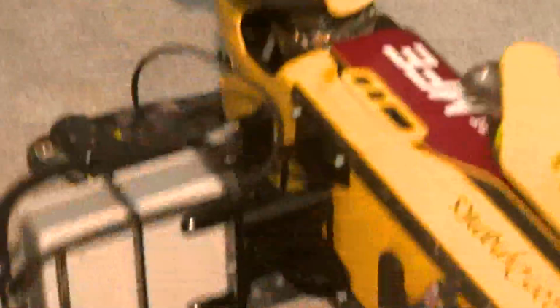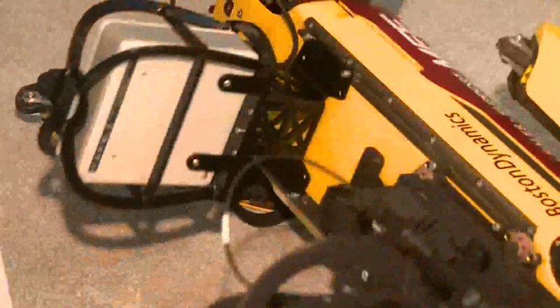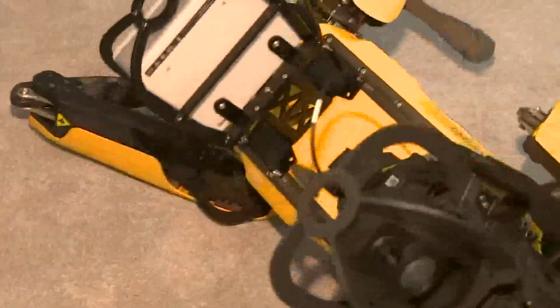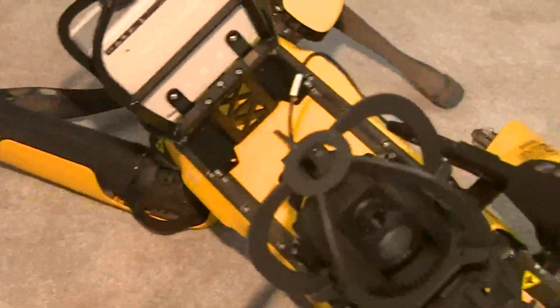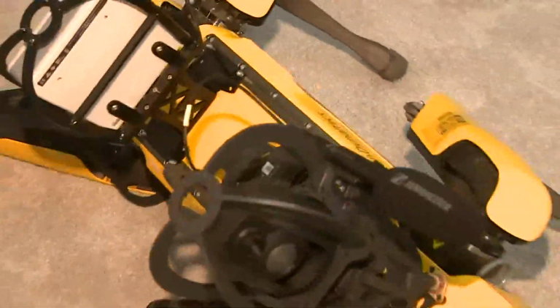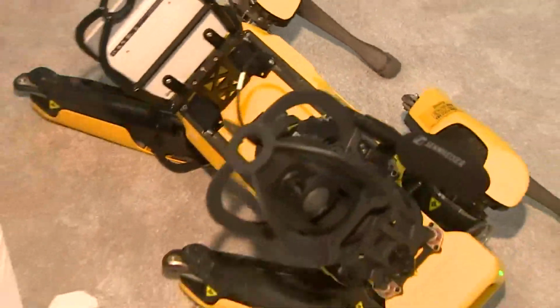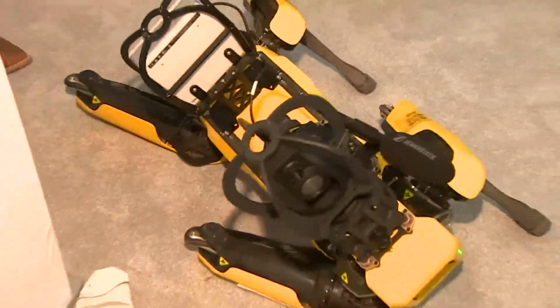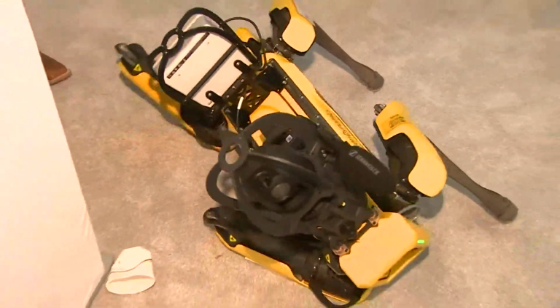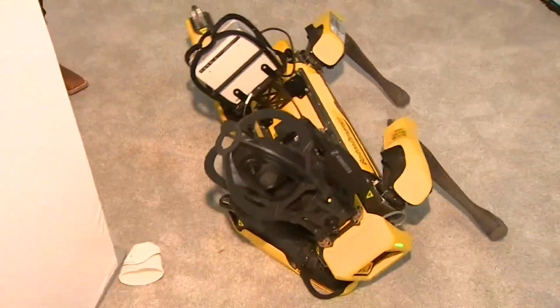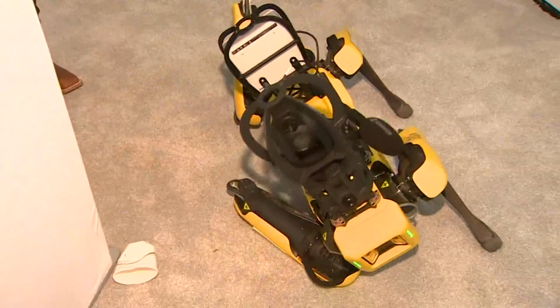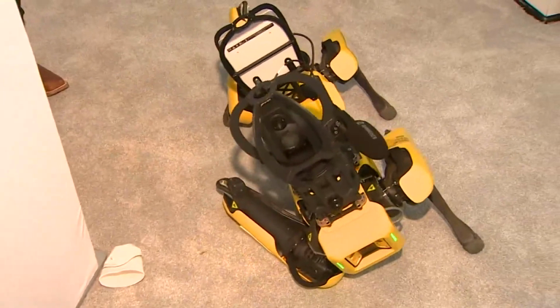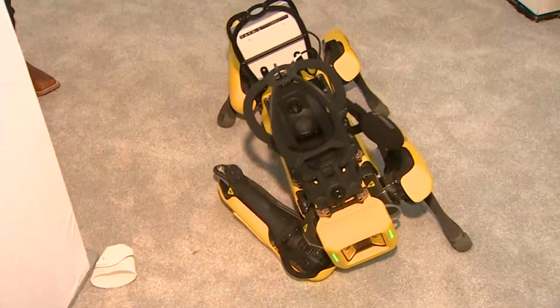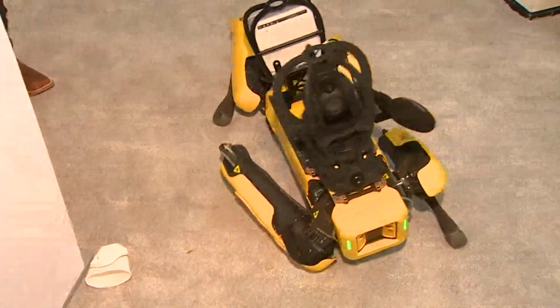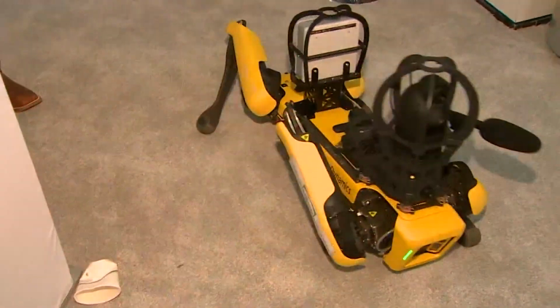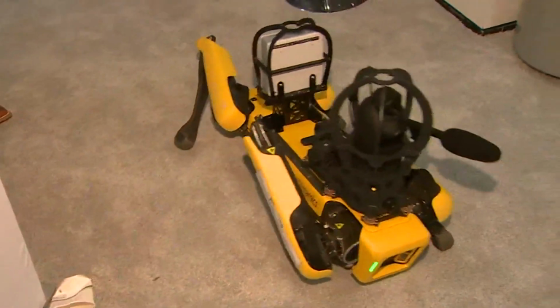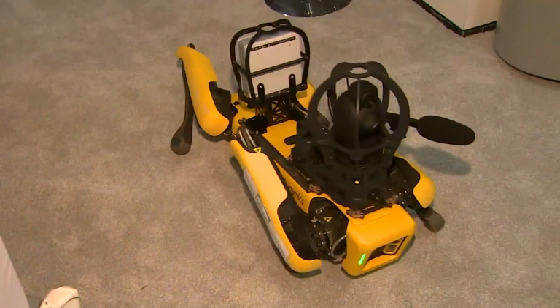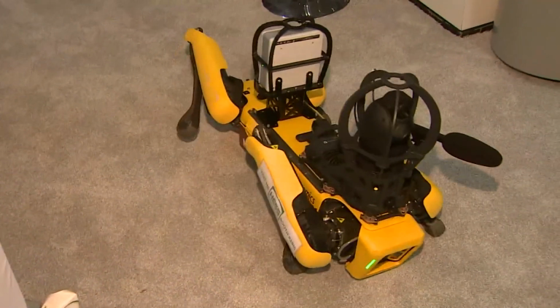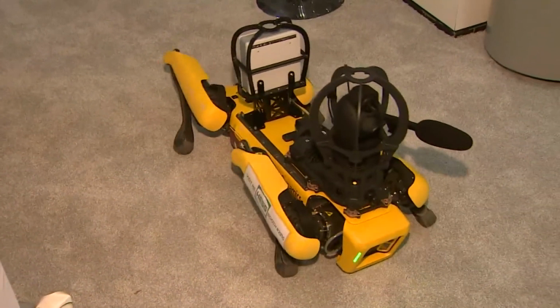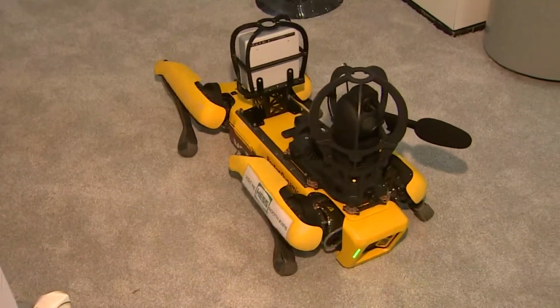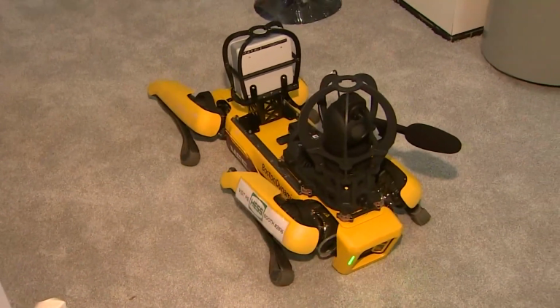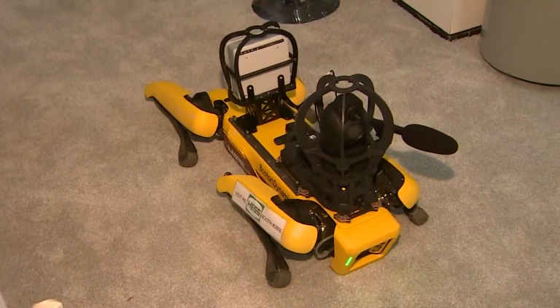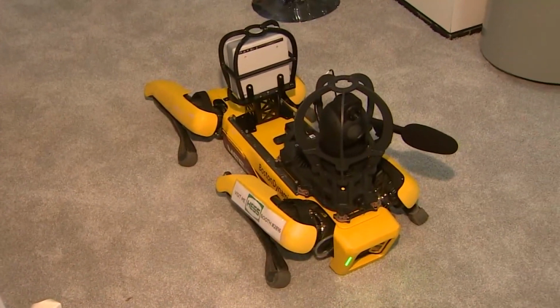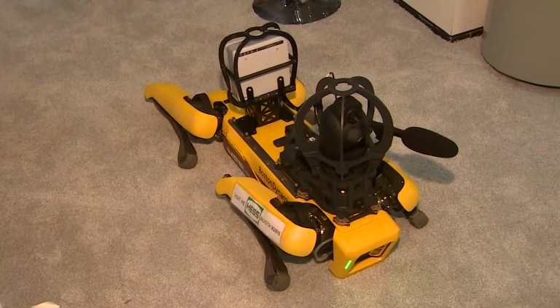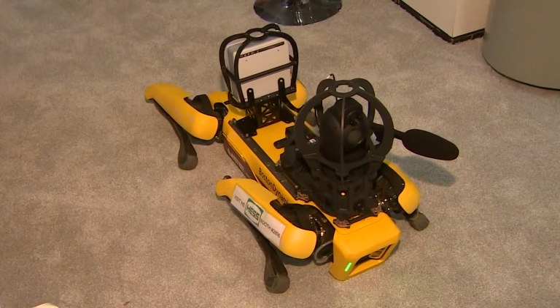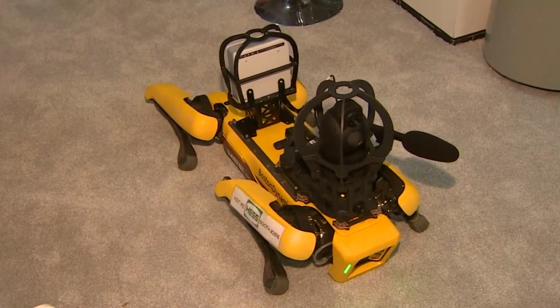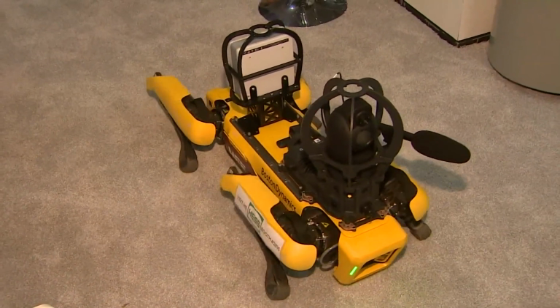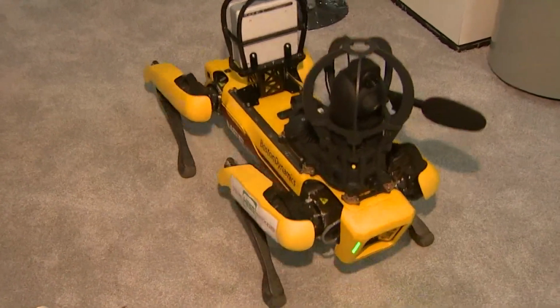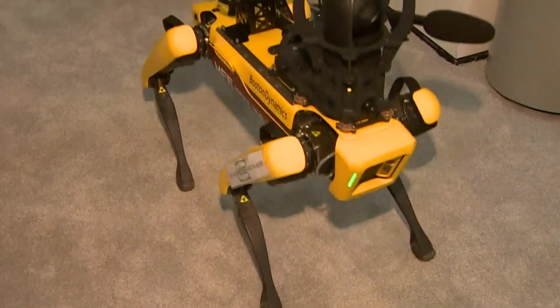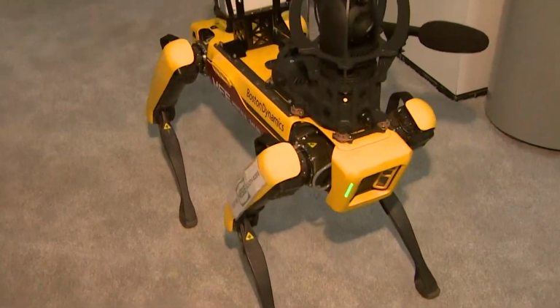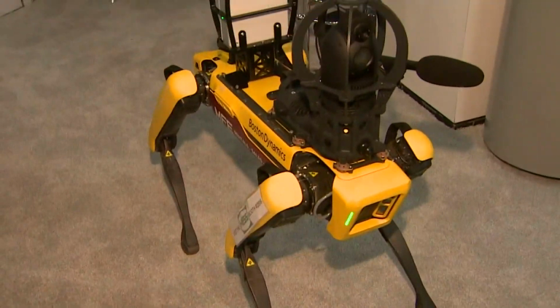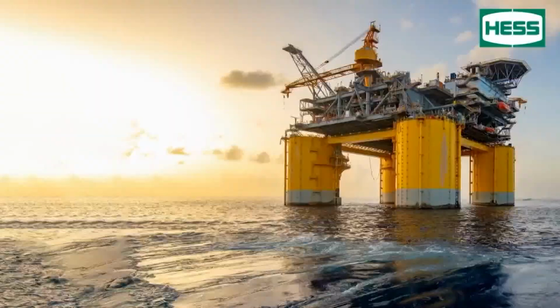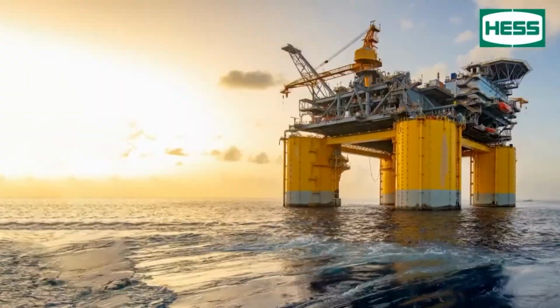Developed by MIT spinoff Boston Dynamics, the Spot bot is looking for work in refineries, drilling sites, and offshore oil rigs.